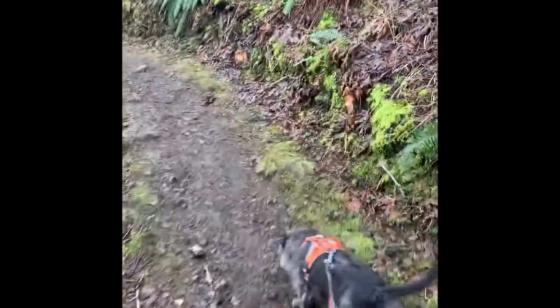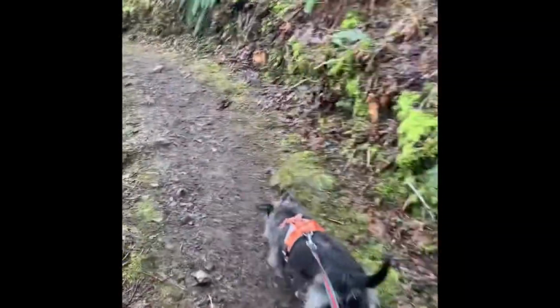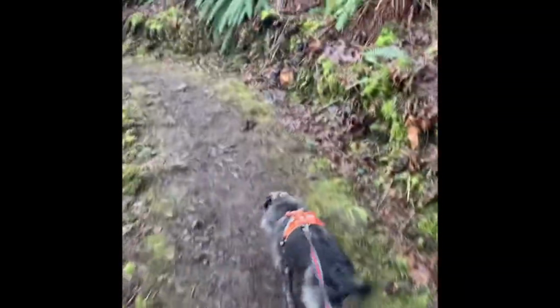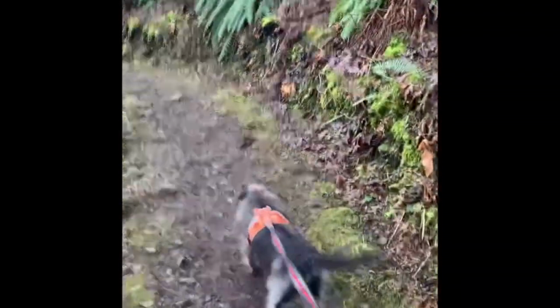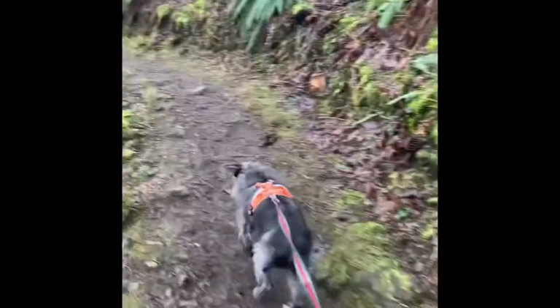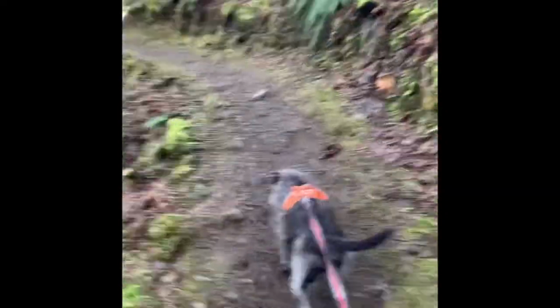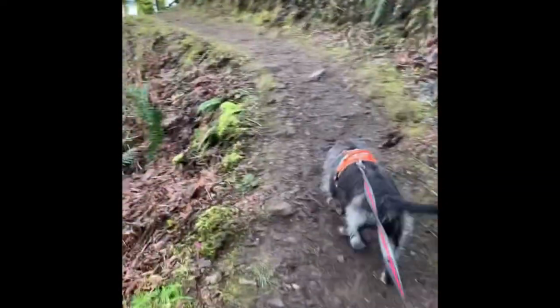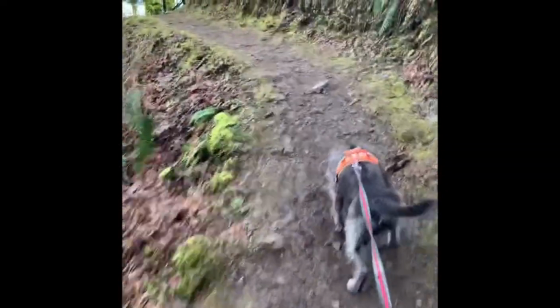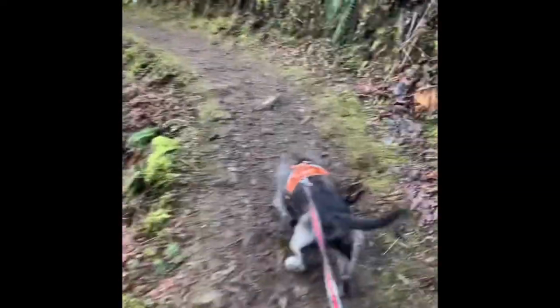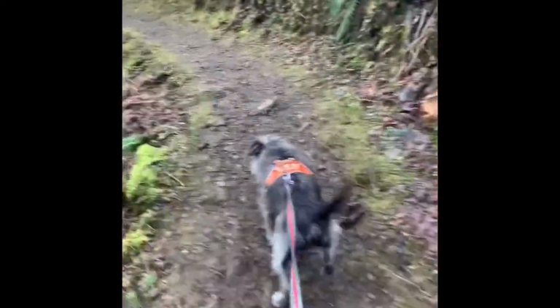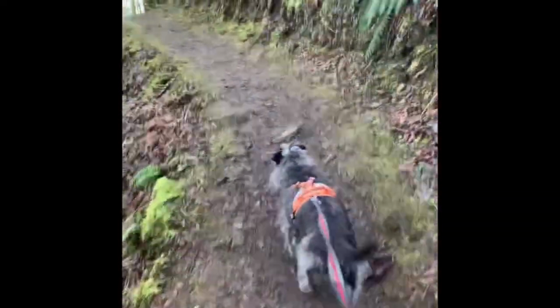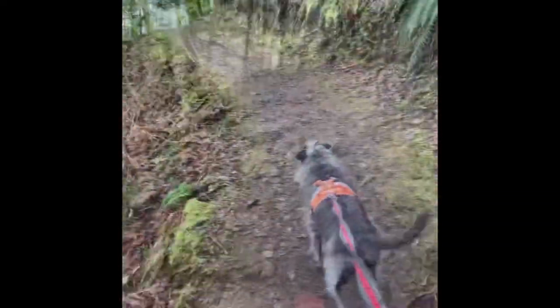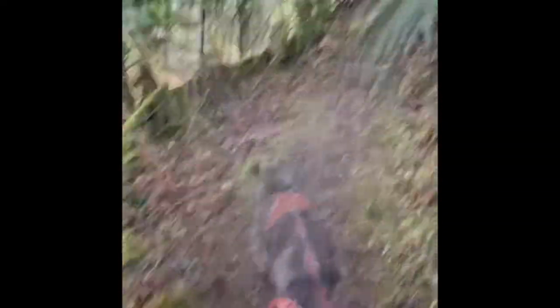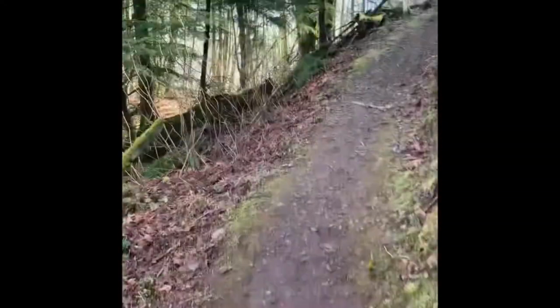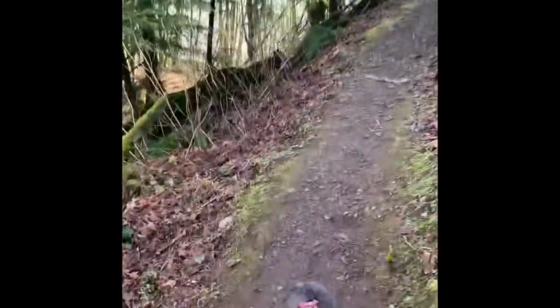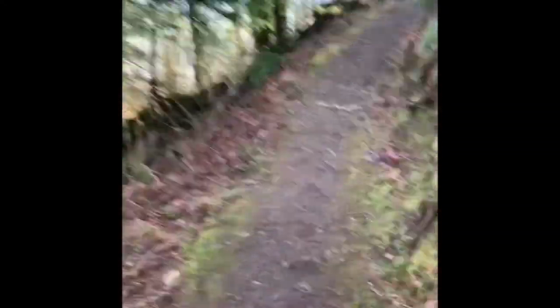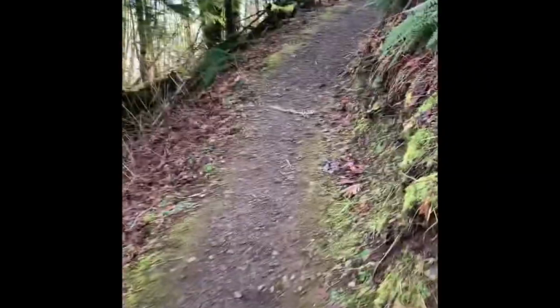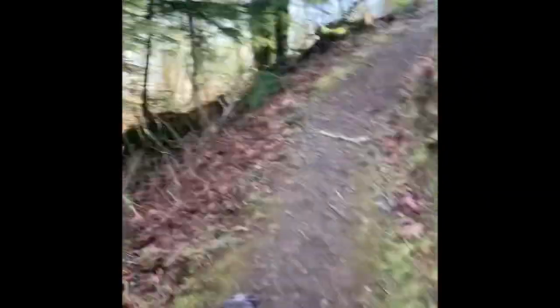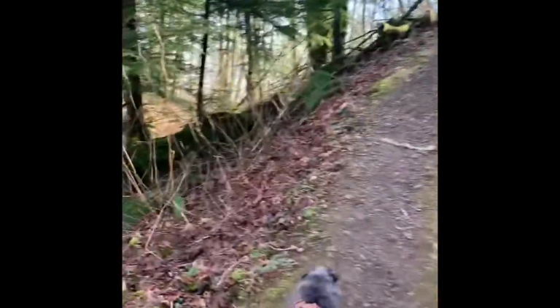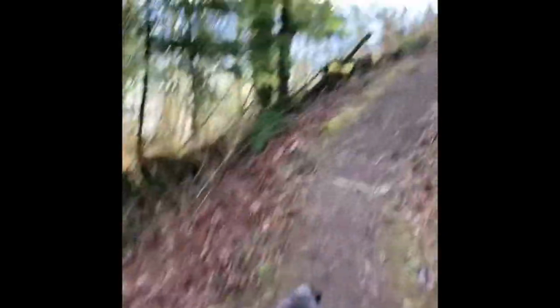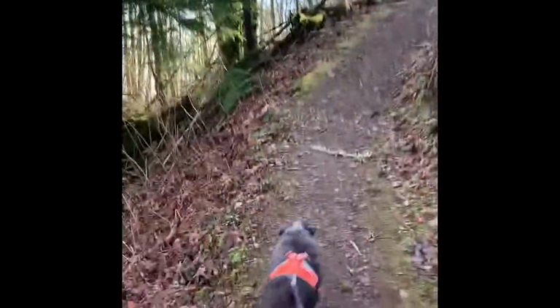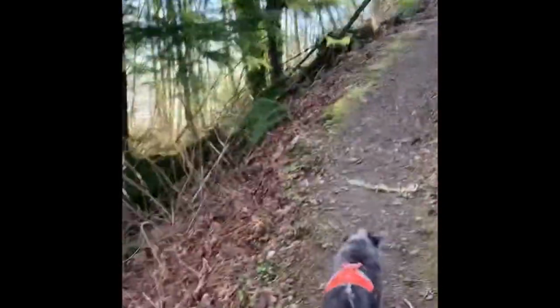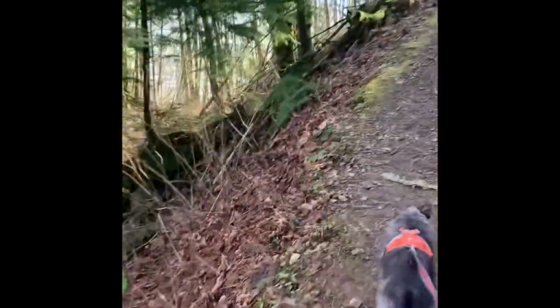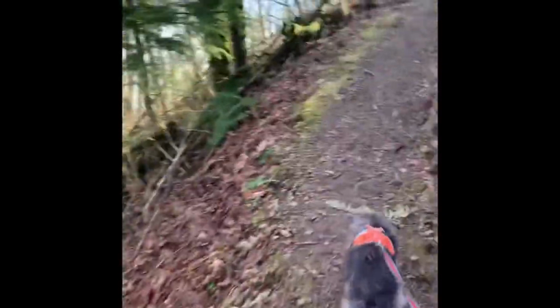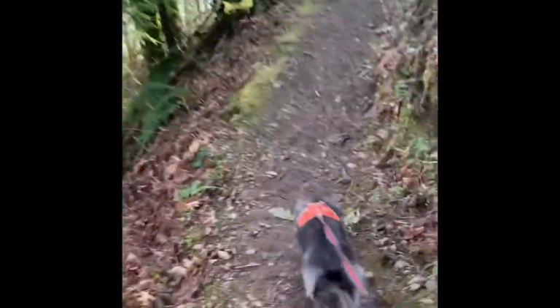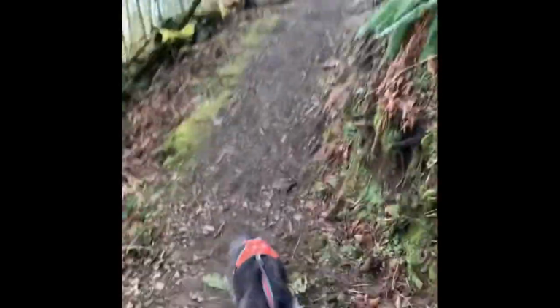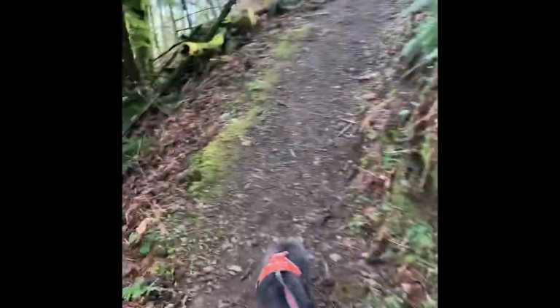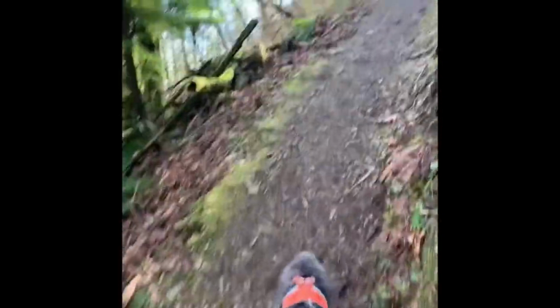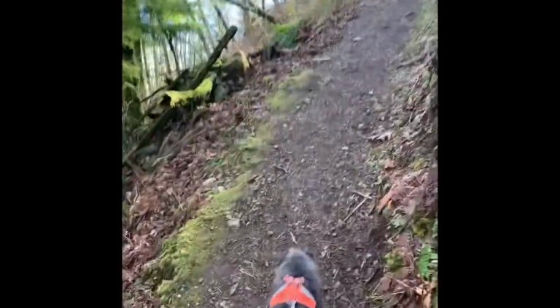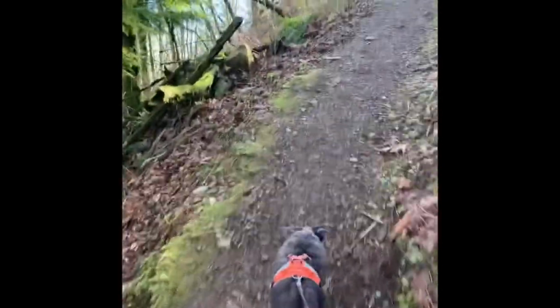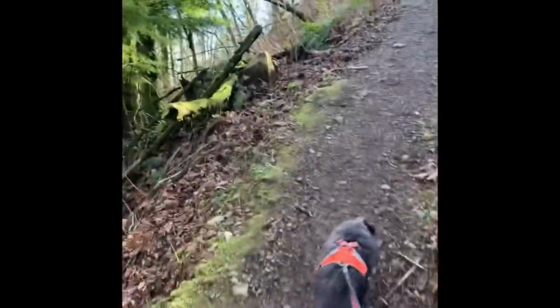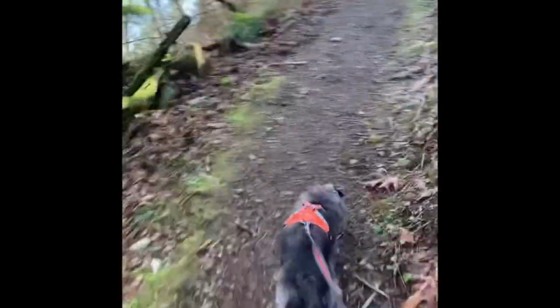The trail does get a bit narrow in some spots, so I wouldn't recommend it for strollers. But look at those views along the way!